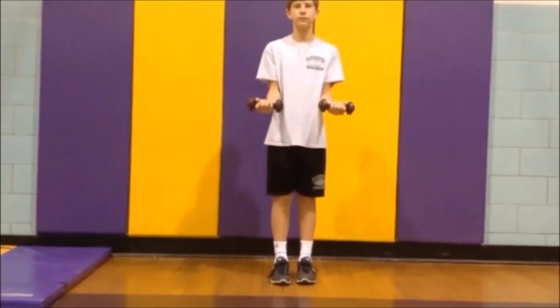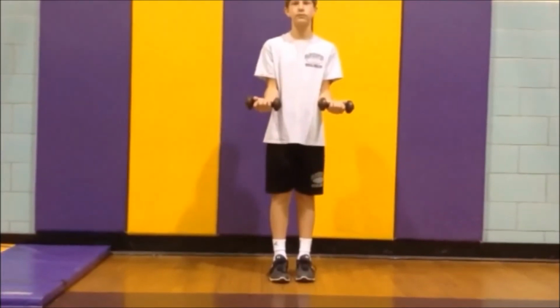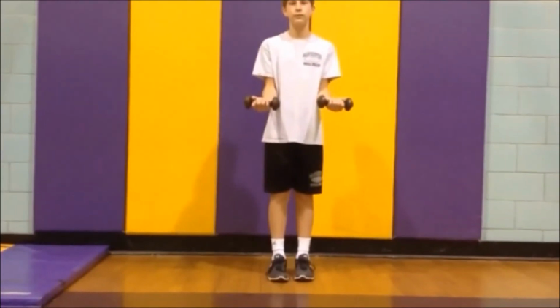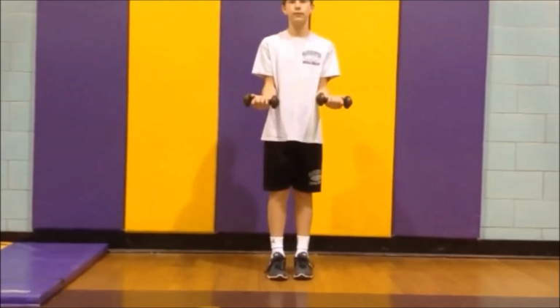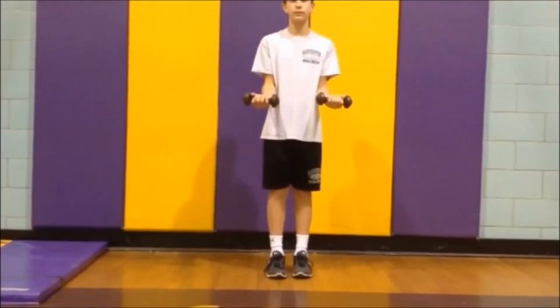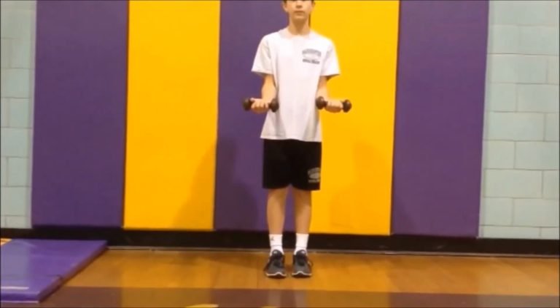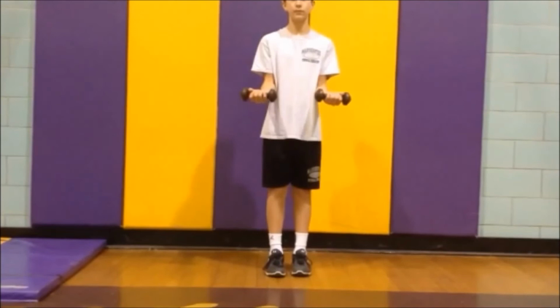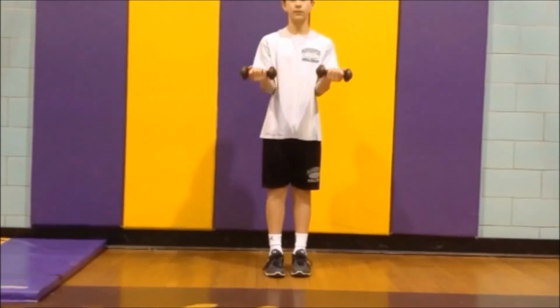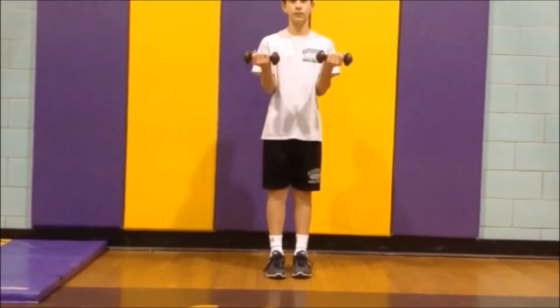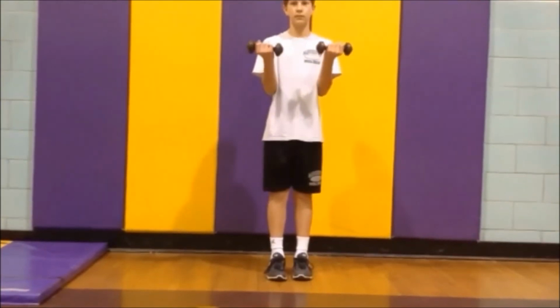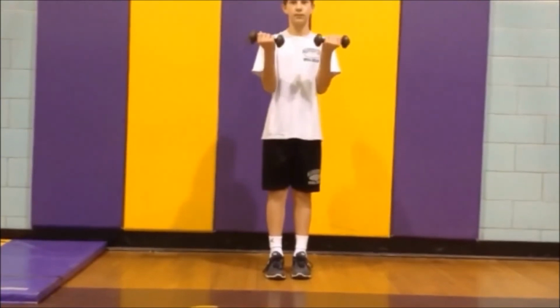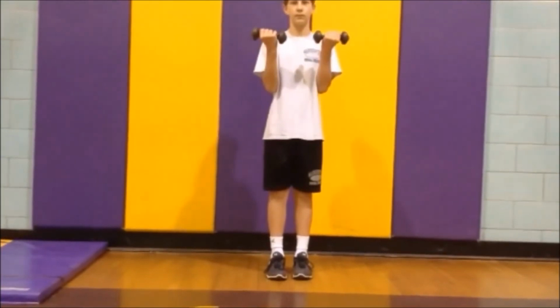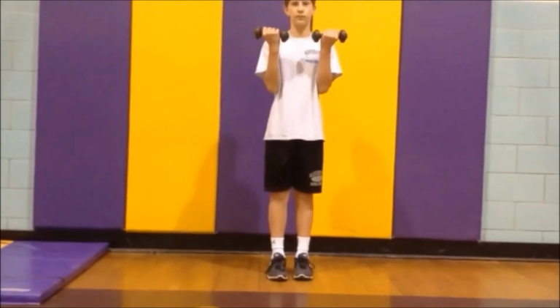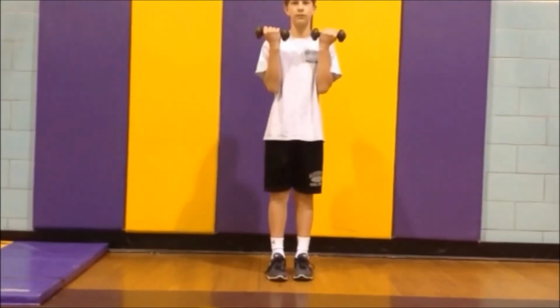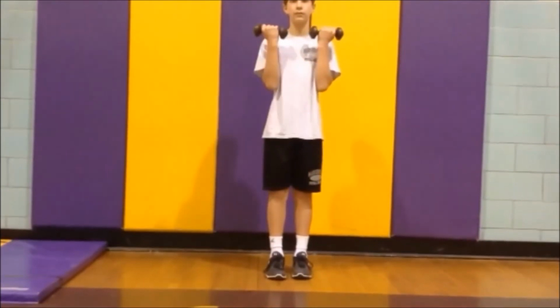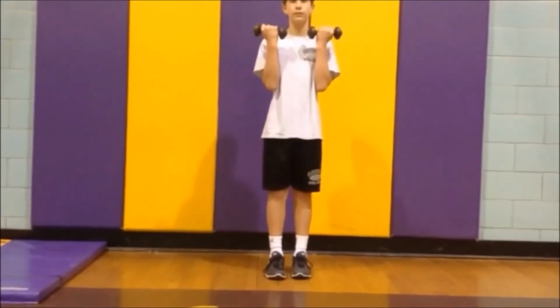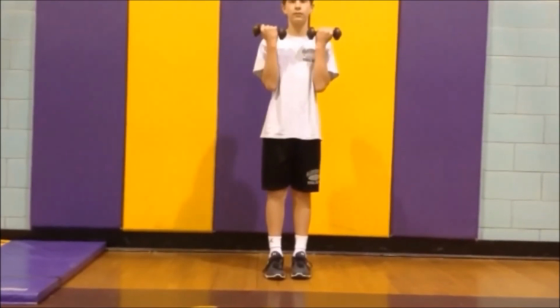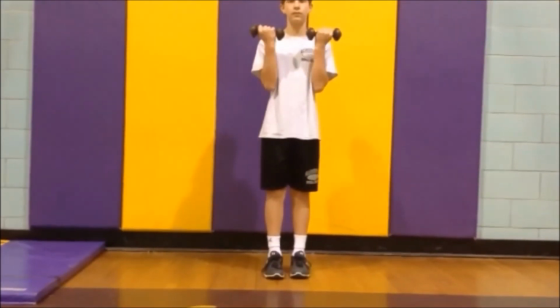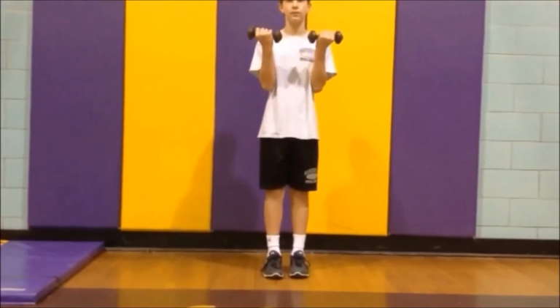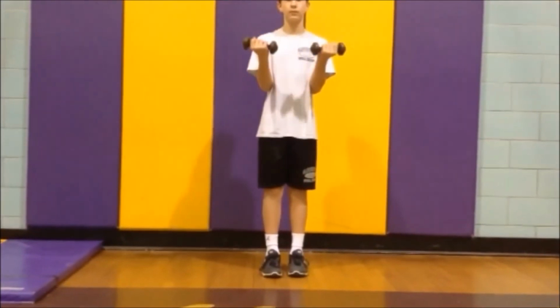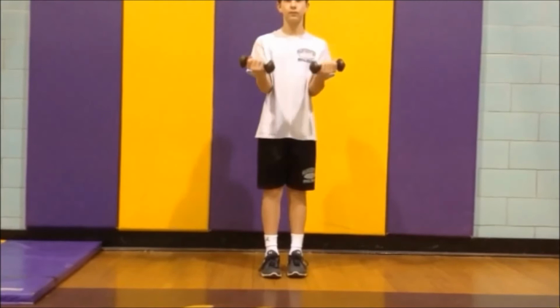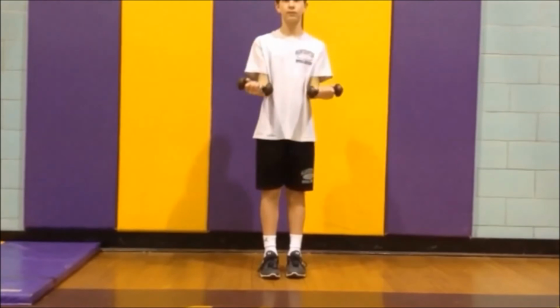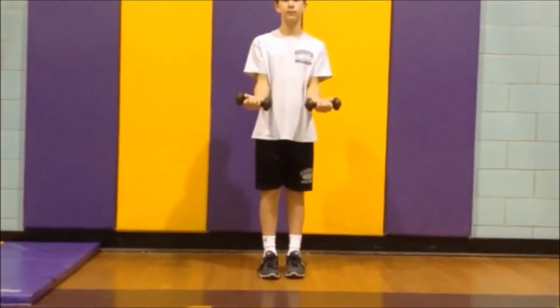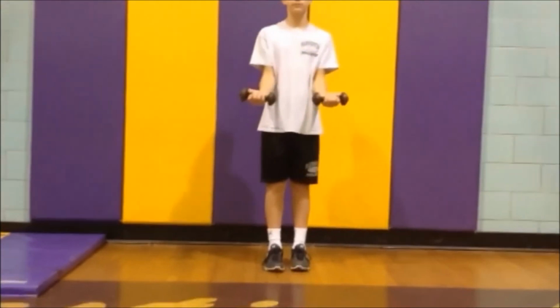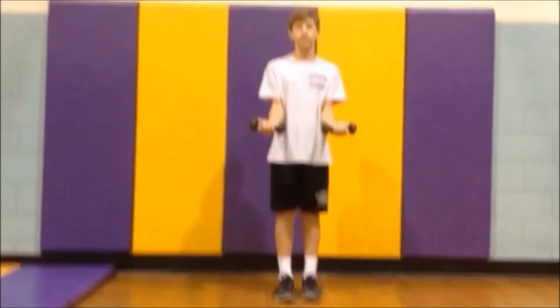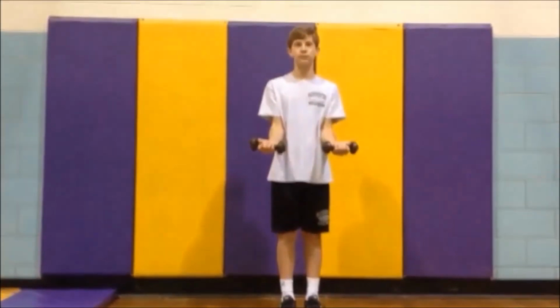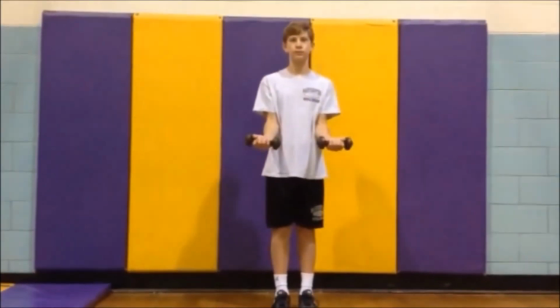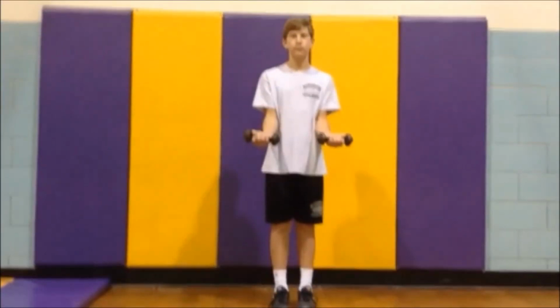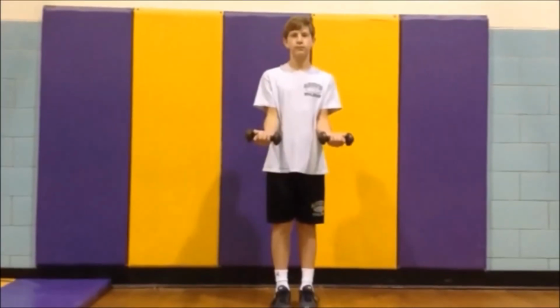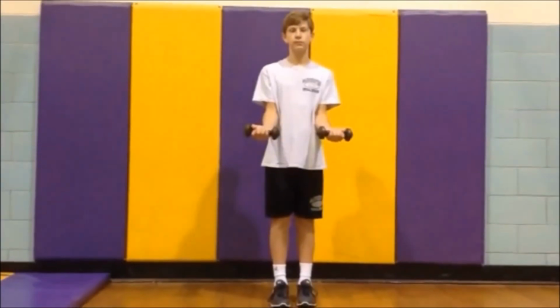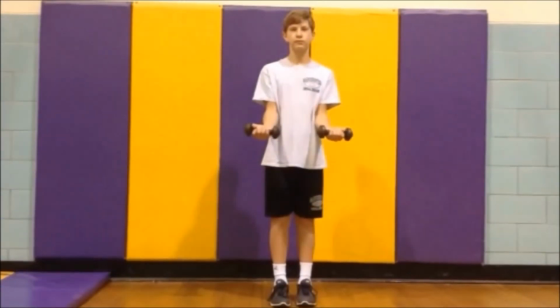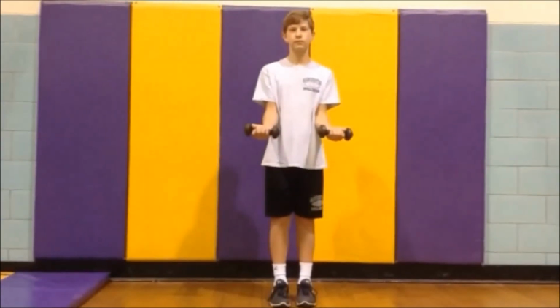Lift up the dumbbells pointing them towards the ceiling. Relax your elbows, lowering them back away from you. Repeat this for three sets of ten reps.